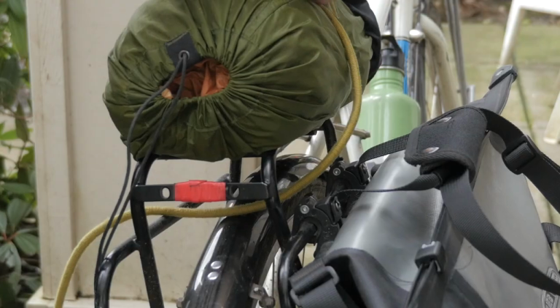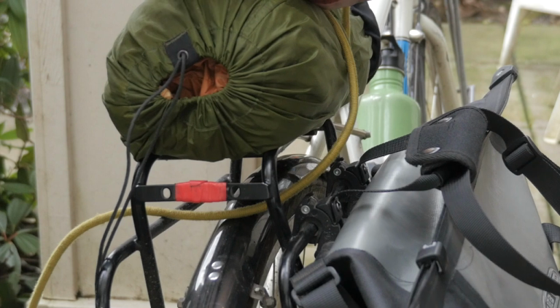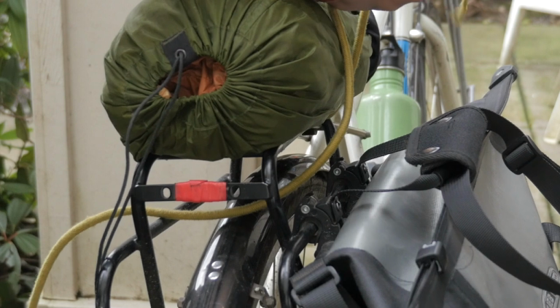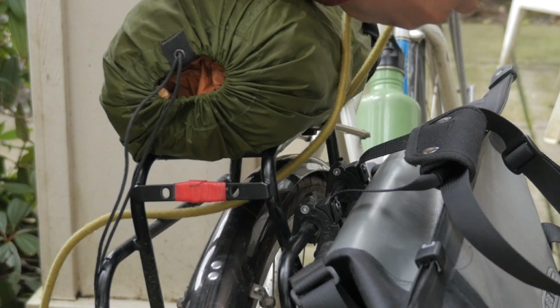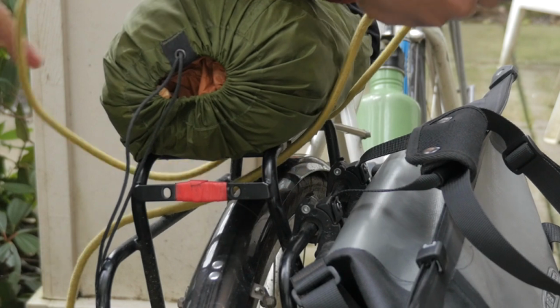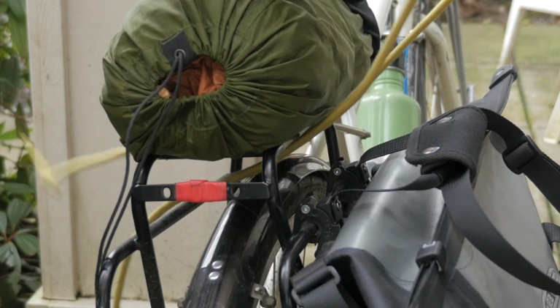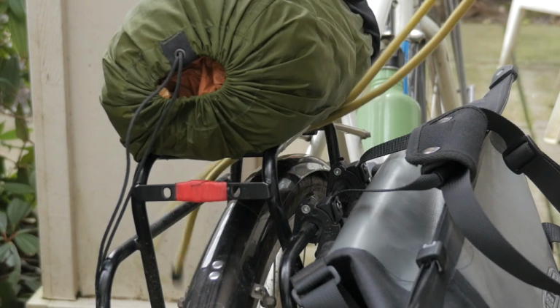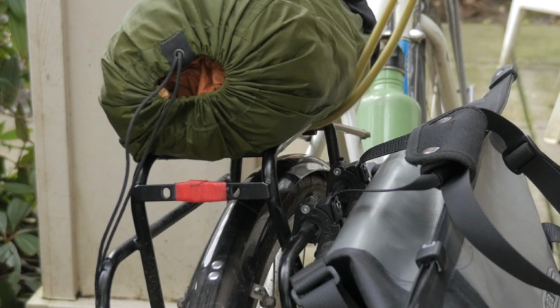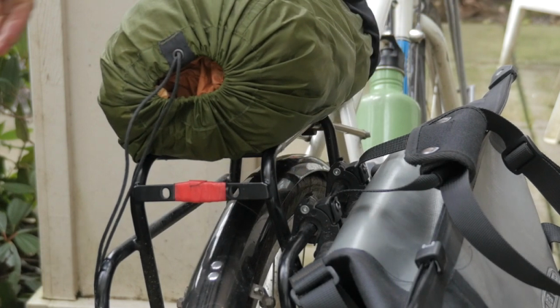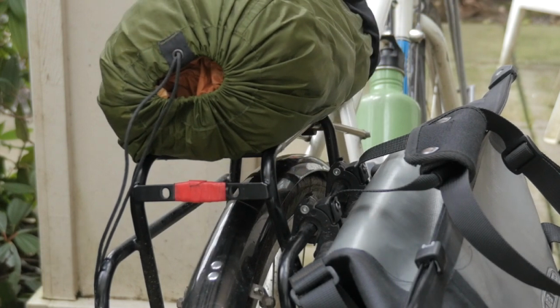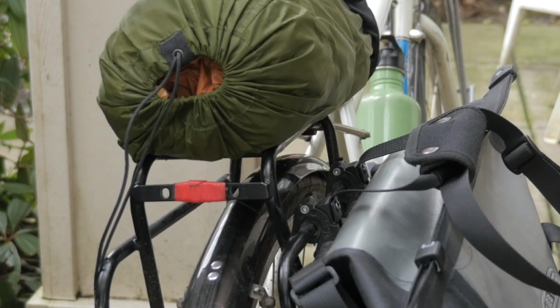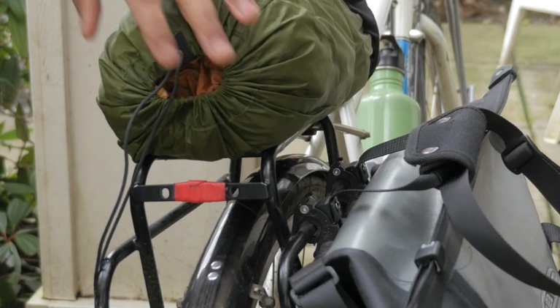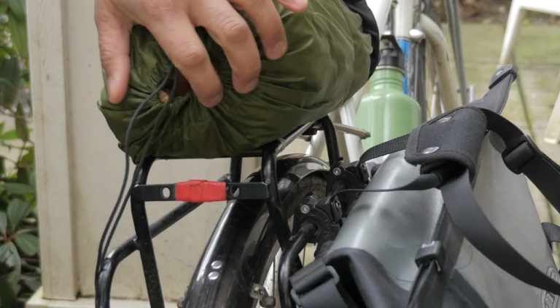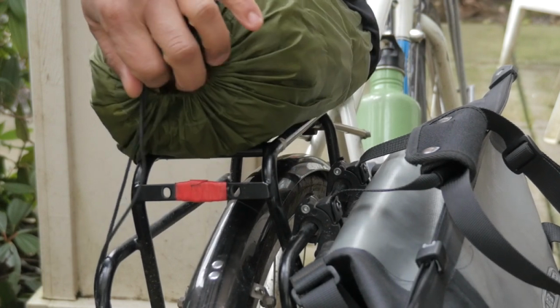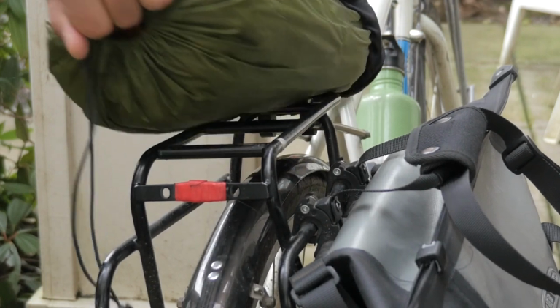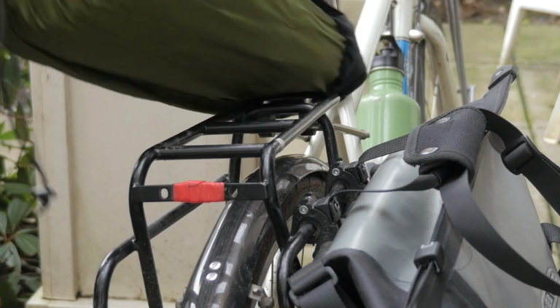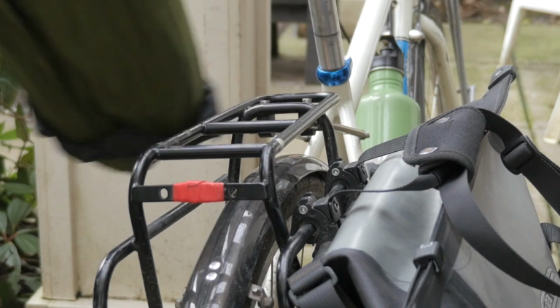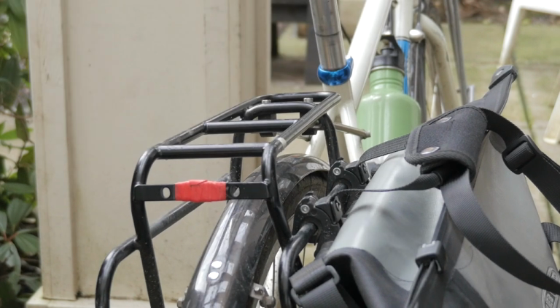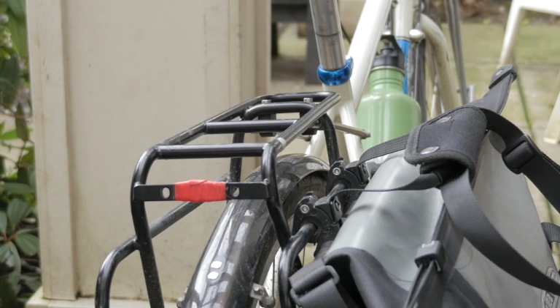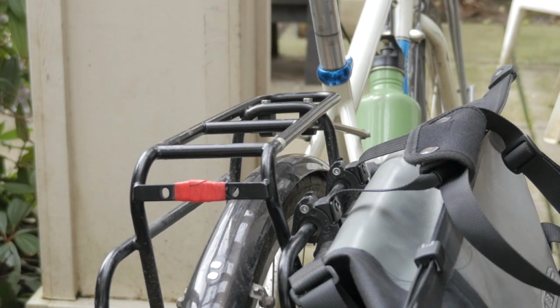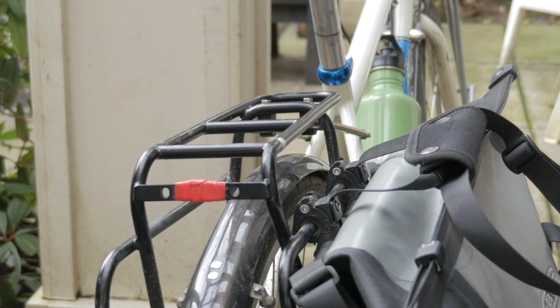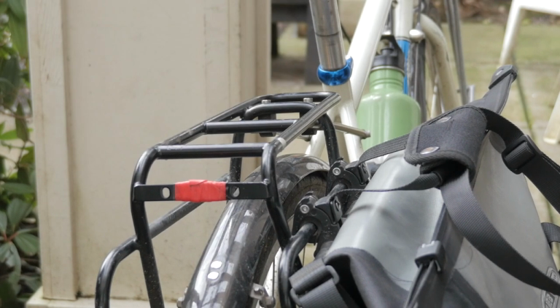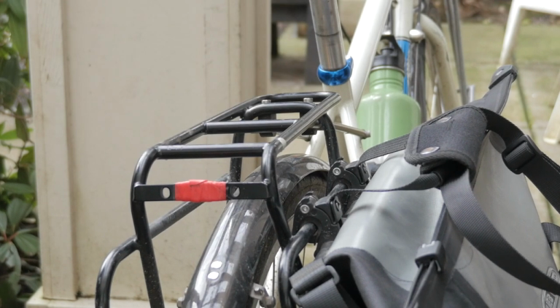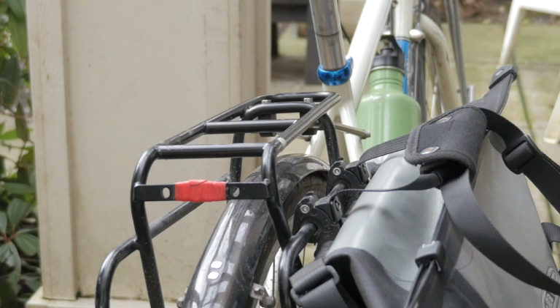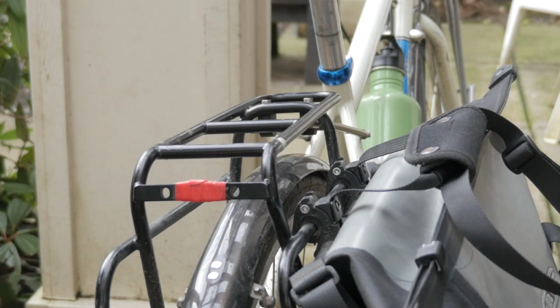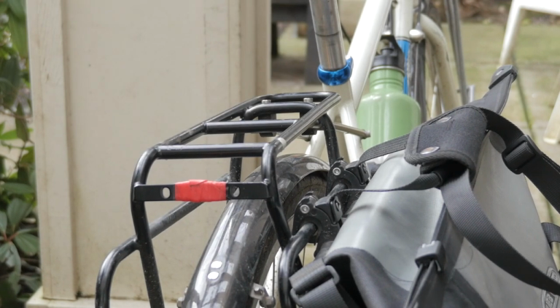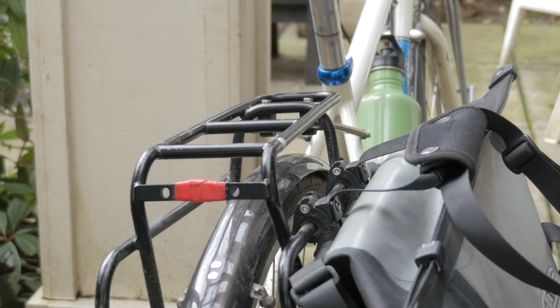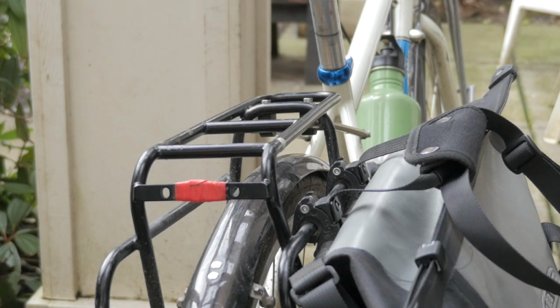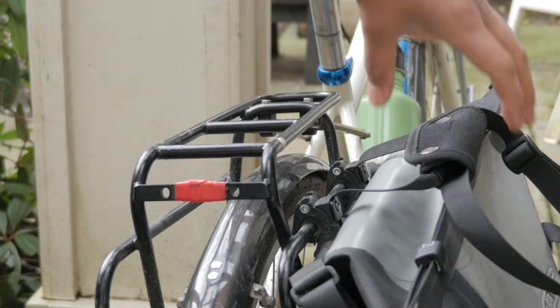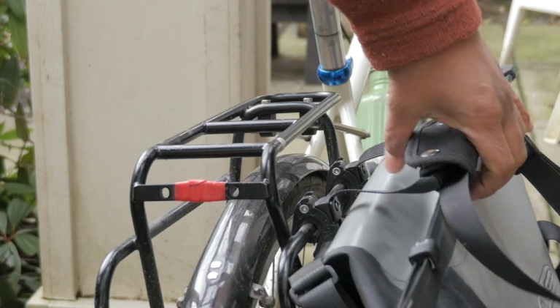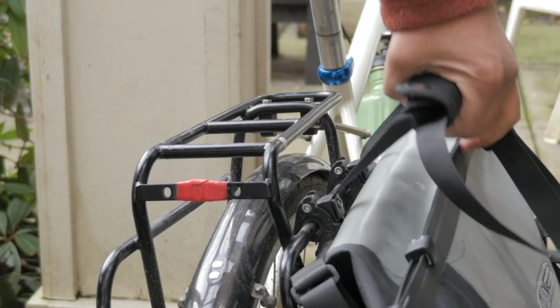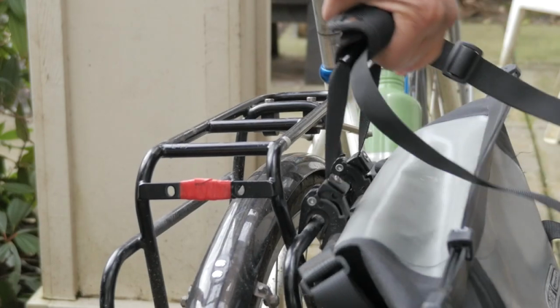Another added benefit of this dual rail system is that if you have something bungeed onto the top of the rack, you can remove that really easily without monkeying around with the panniers on the lower rails.